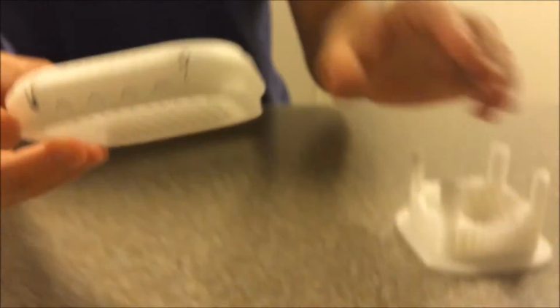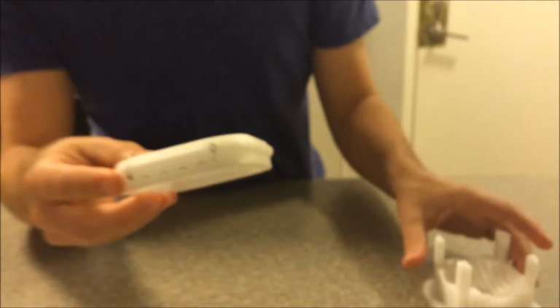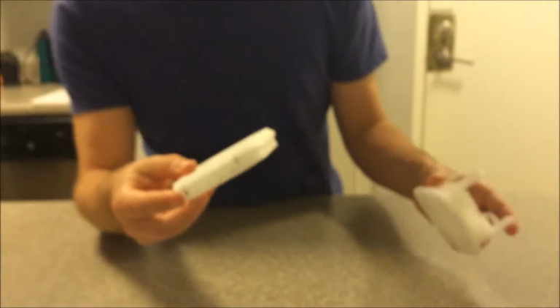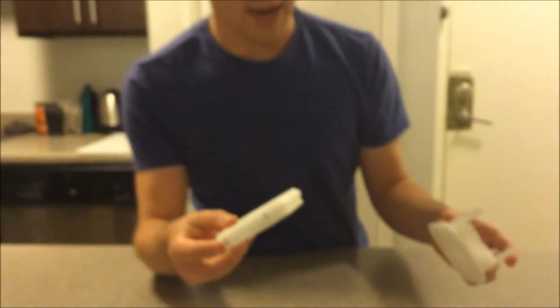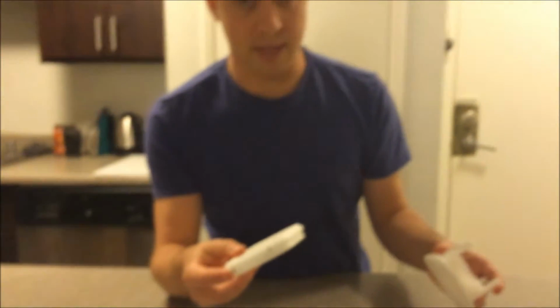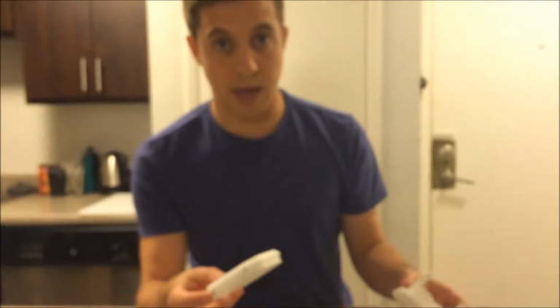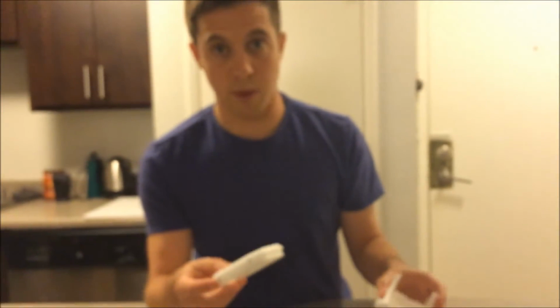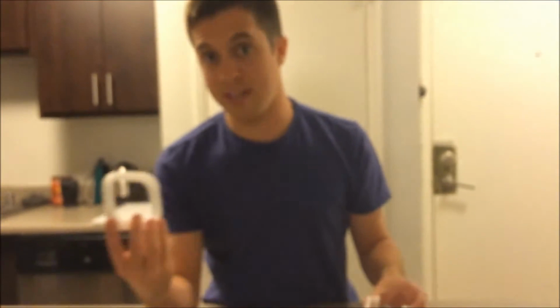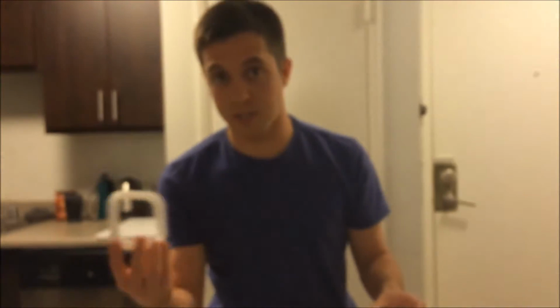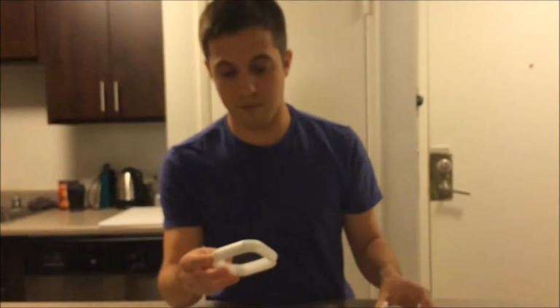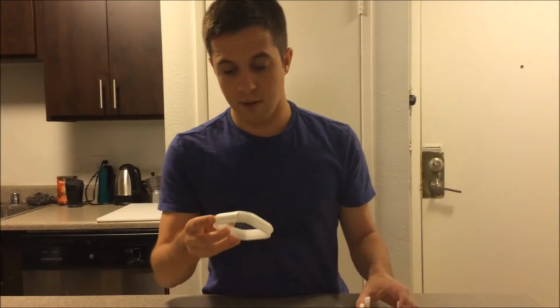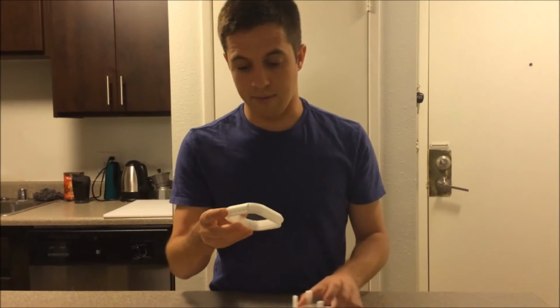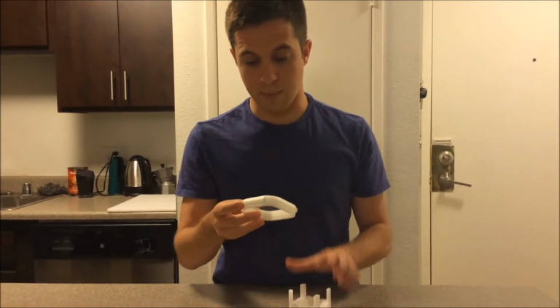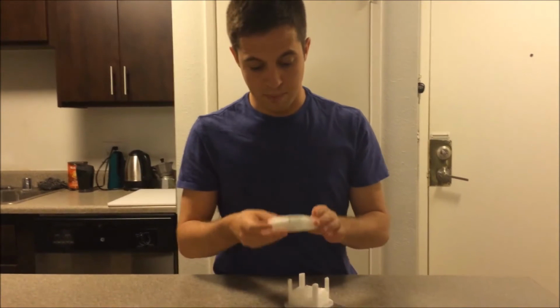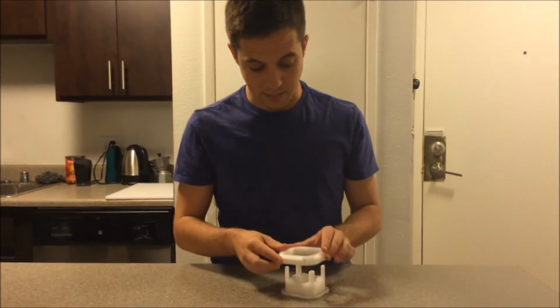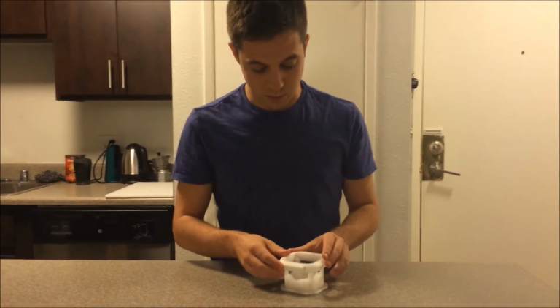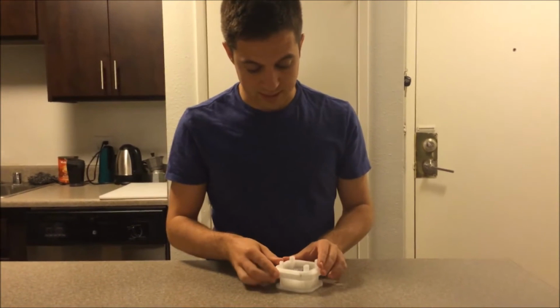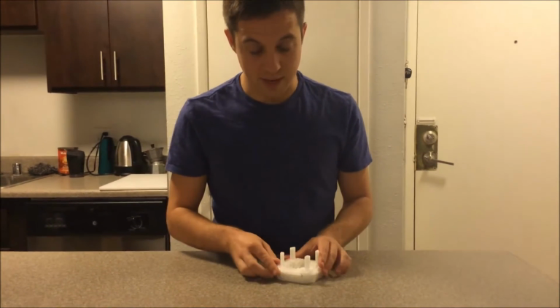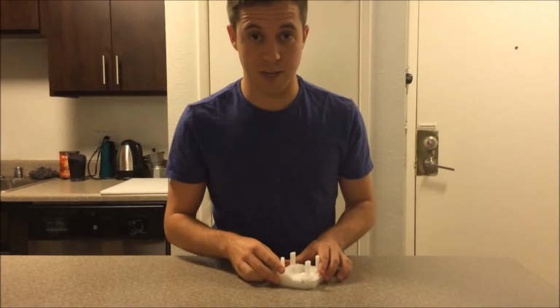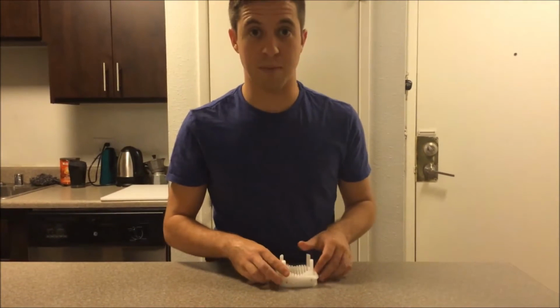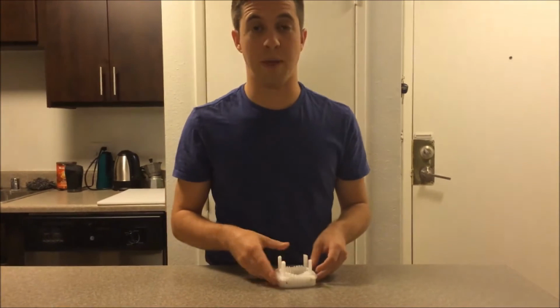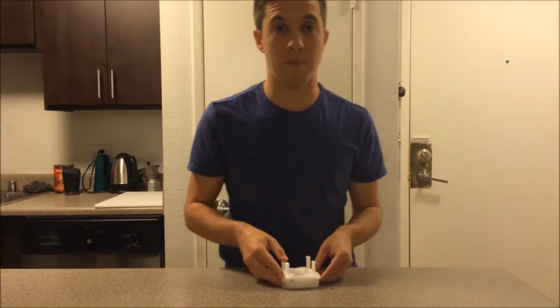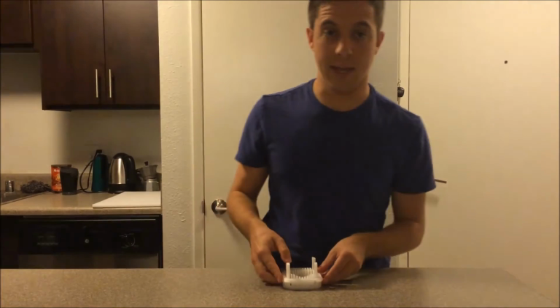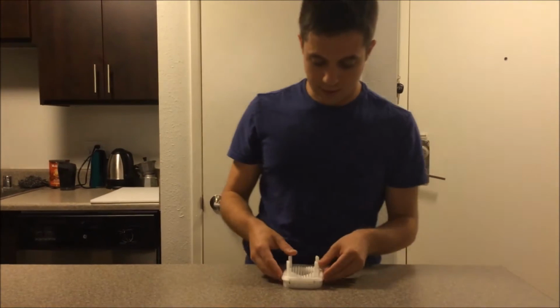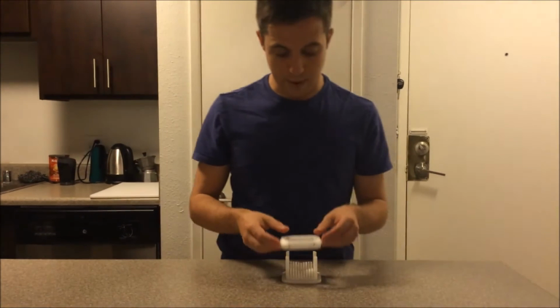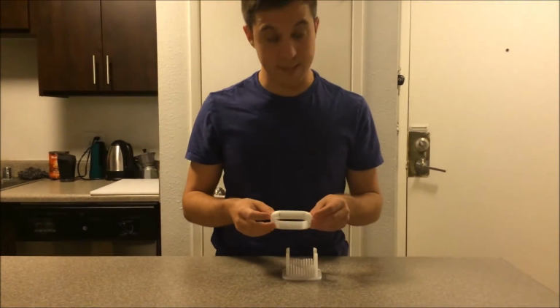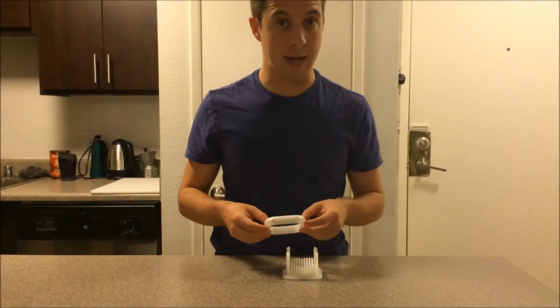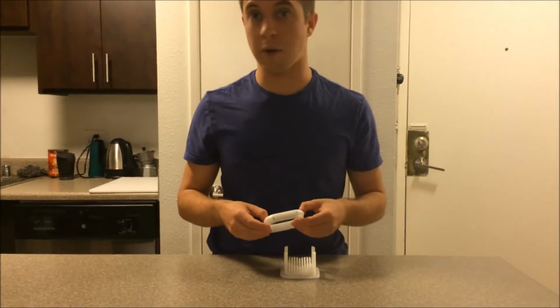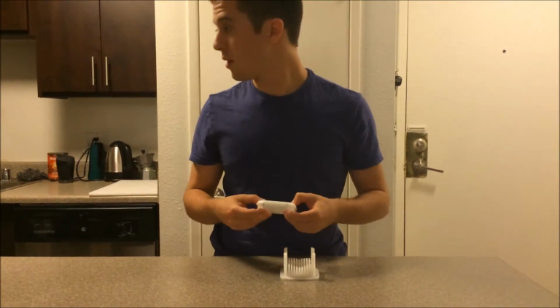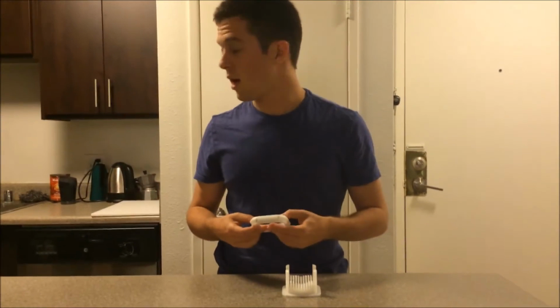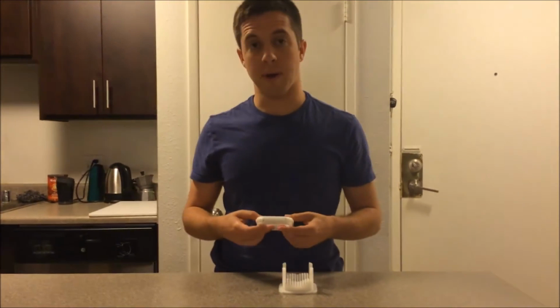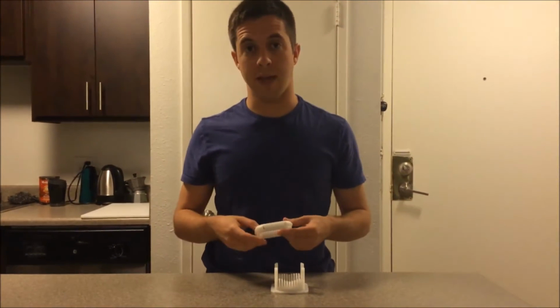I decided to print this in ABS so that it would be dishwasher safe. I found that my PLA things, when I tested them in the dishwasher before, they warp from the heat. But ABS does not, so you may want to consider that.